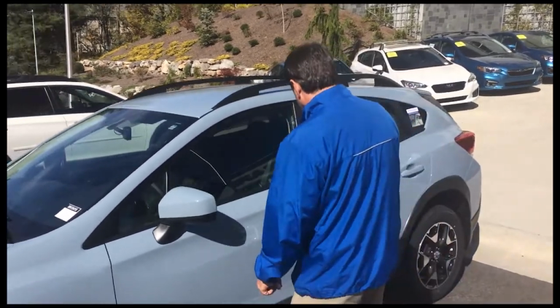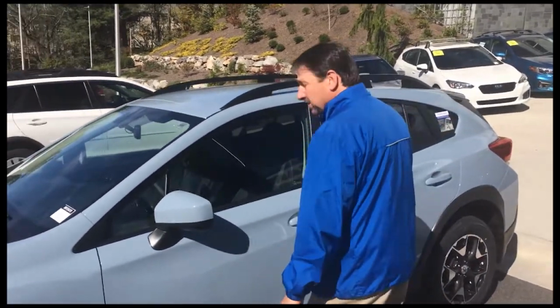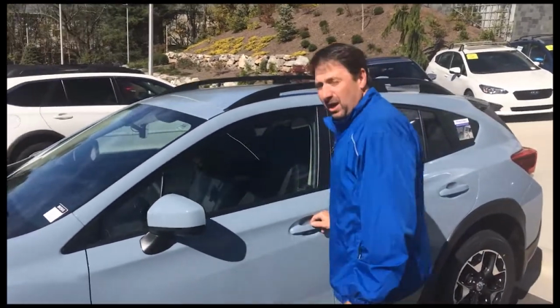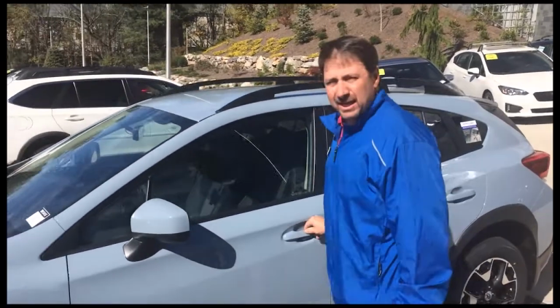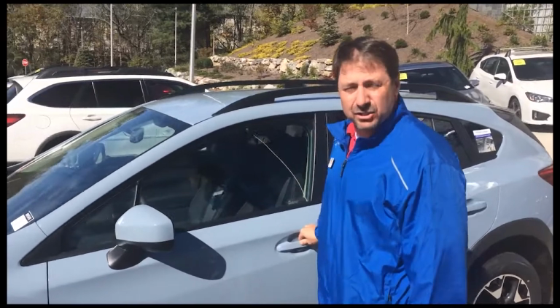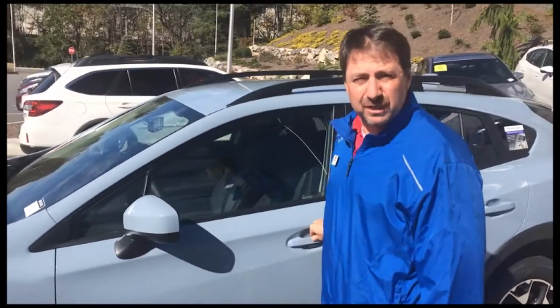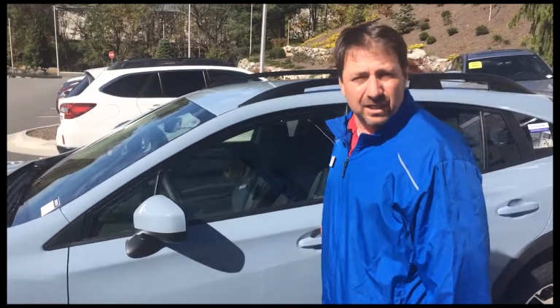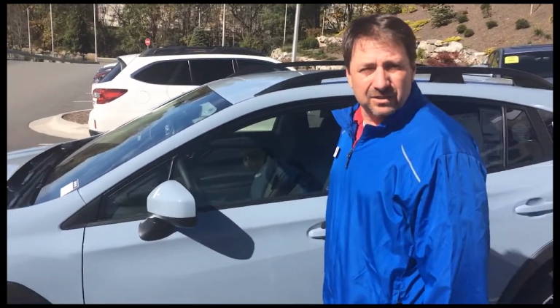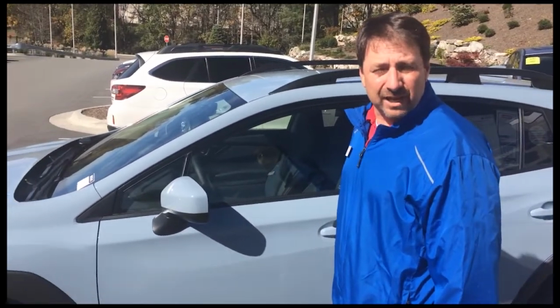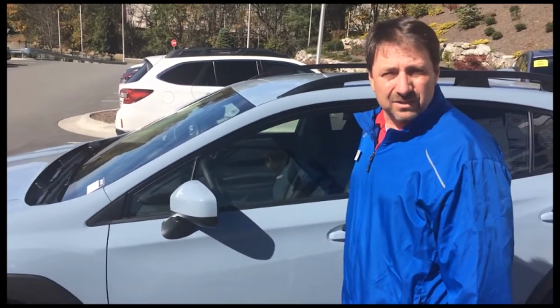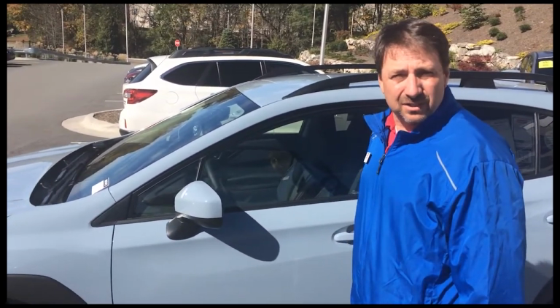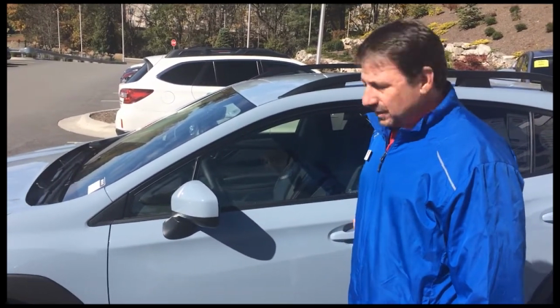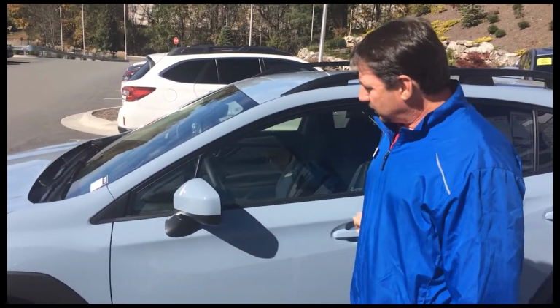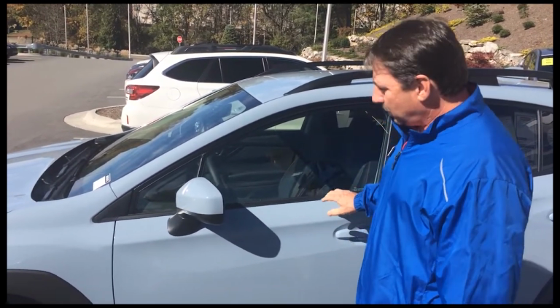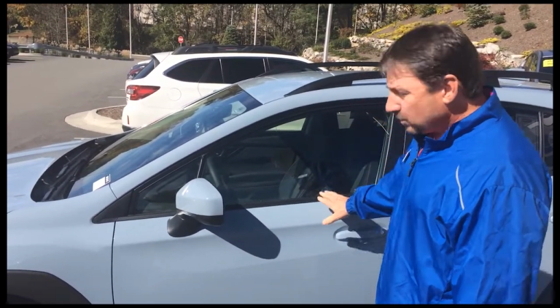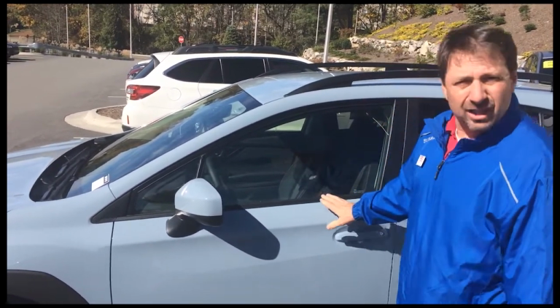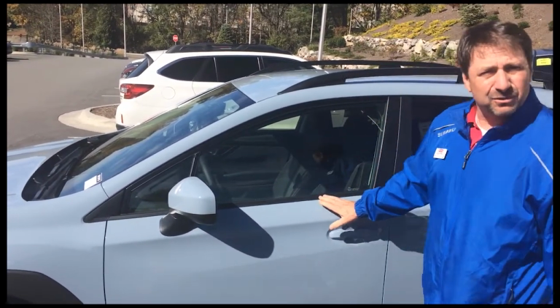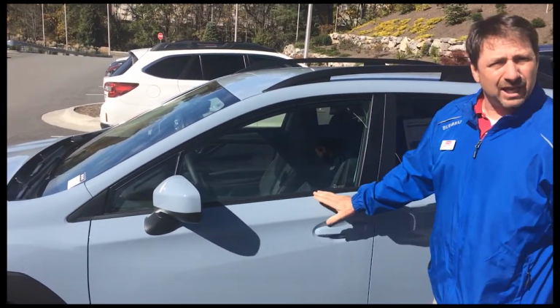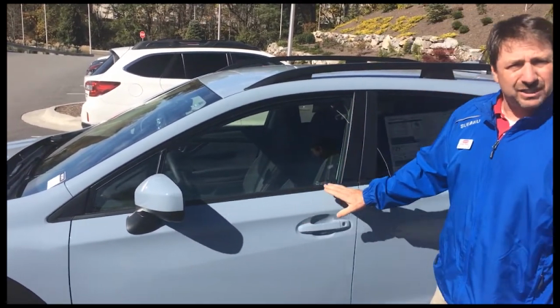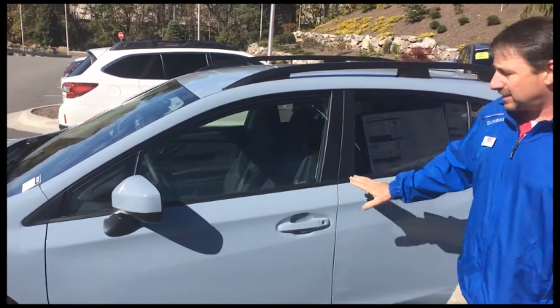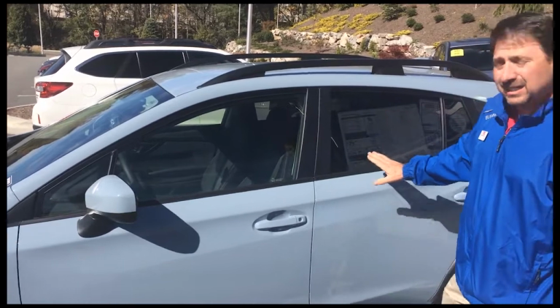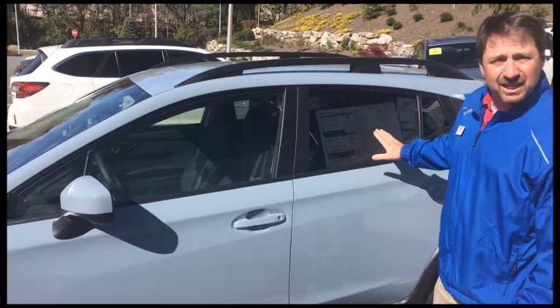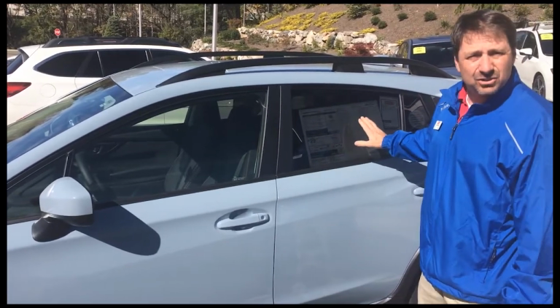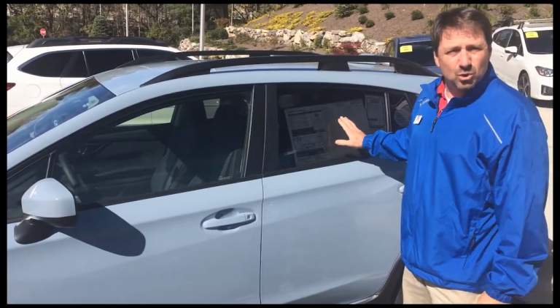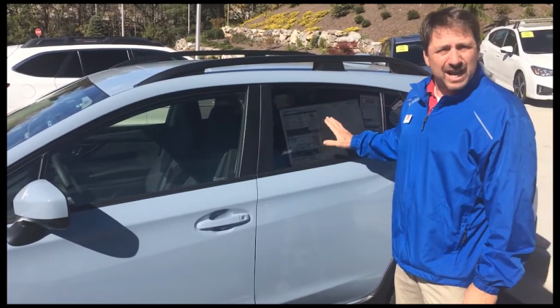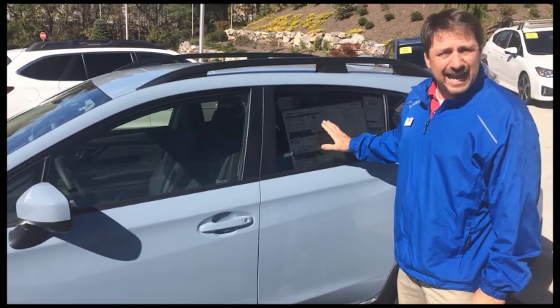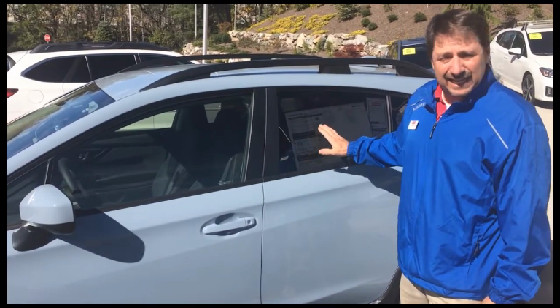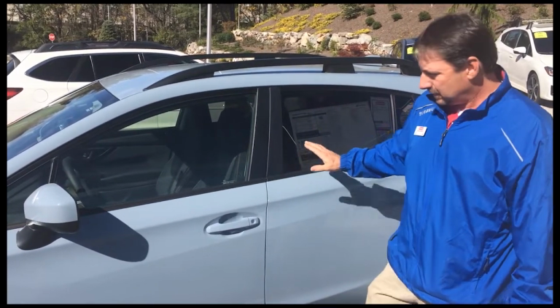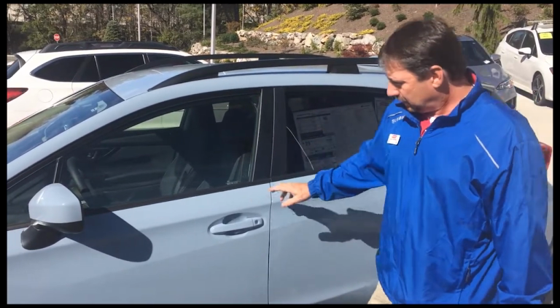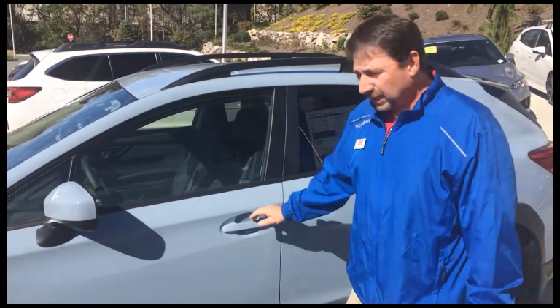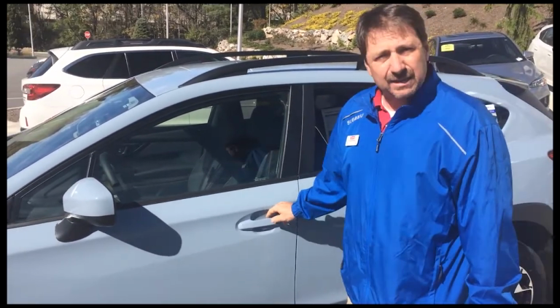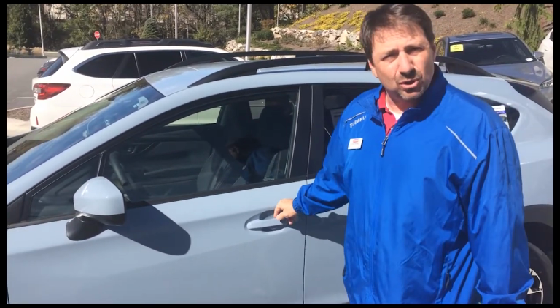It's in the compact SUV segment. This is a brand new color for 2018 — it's the Cool Gray Khaki. It looks like a light blue.